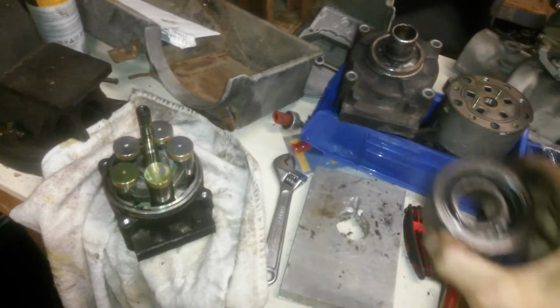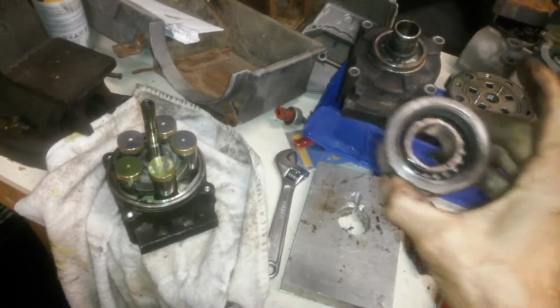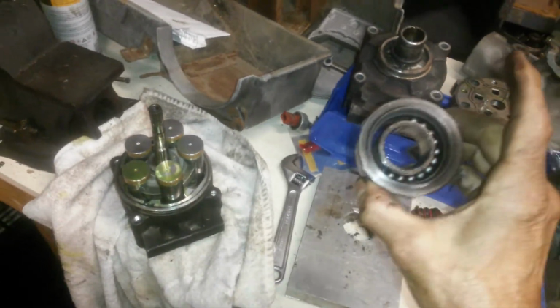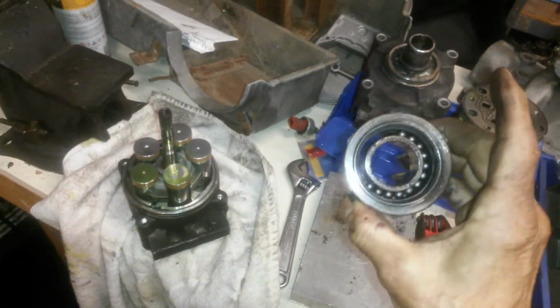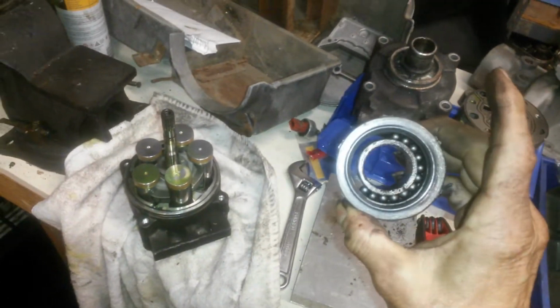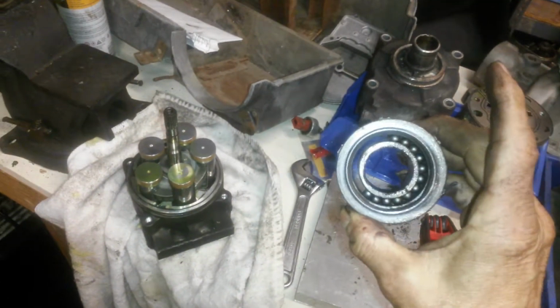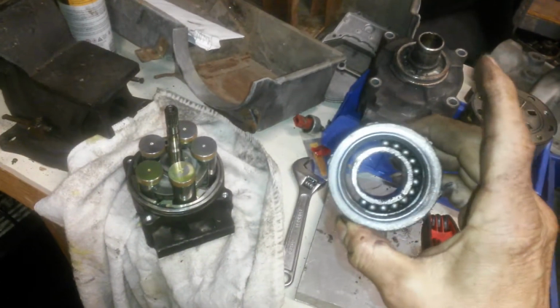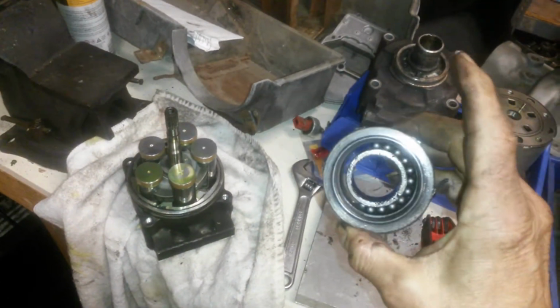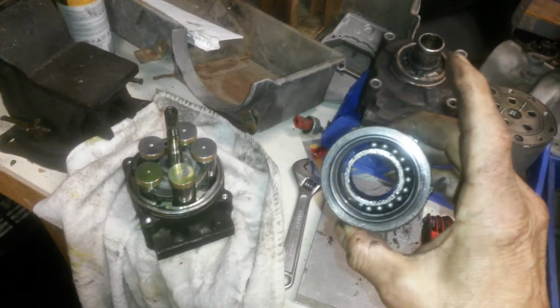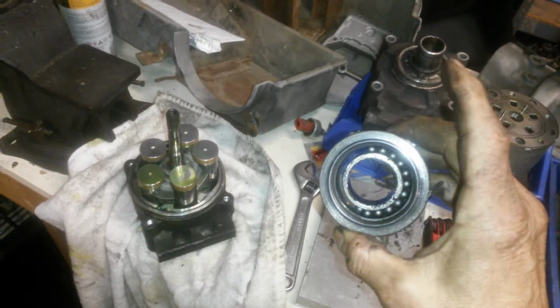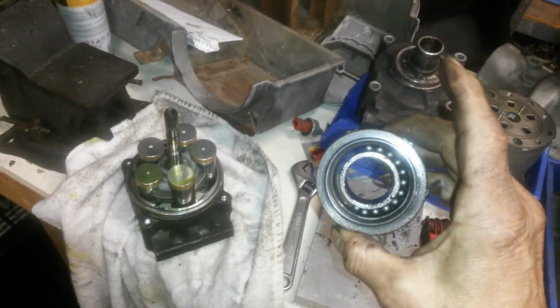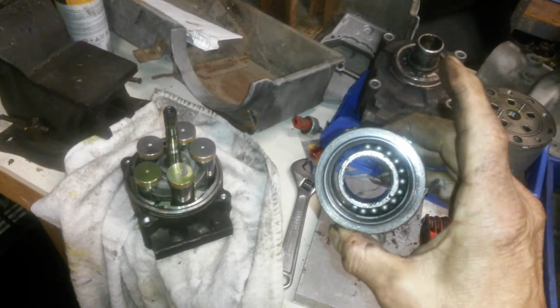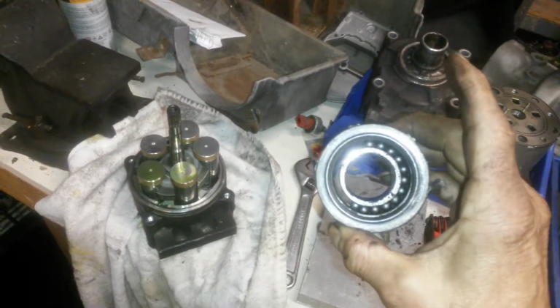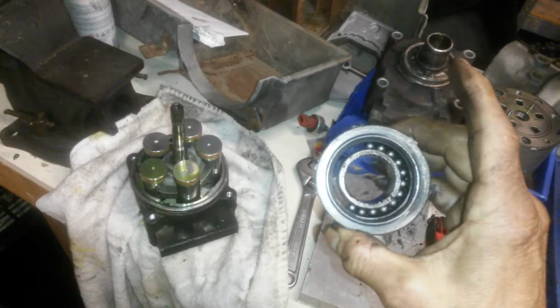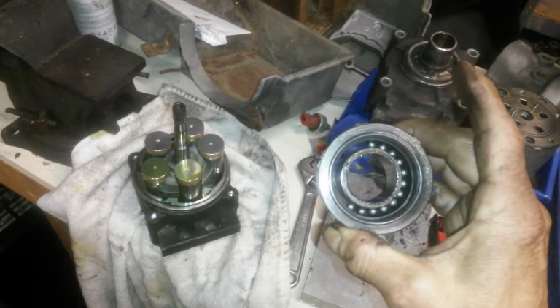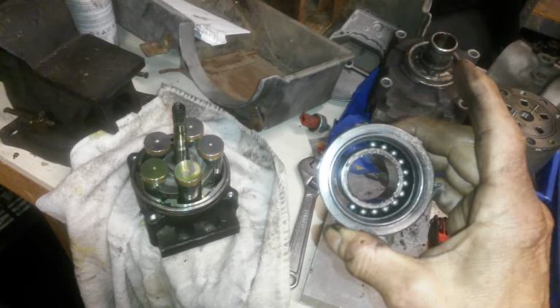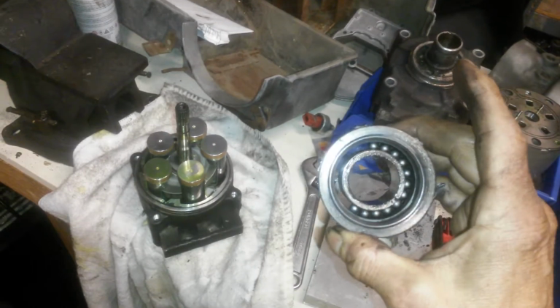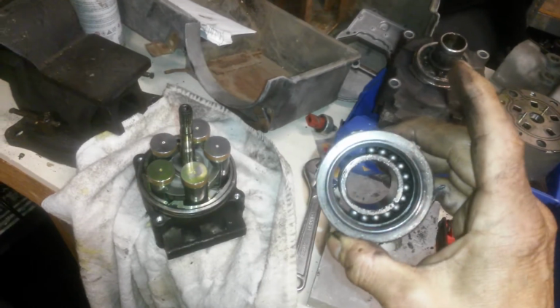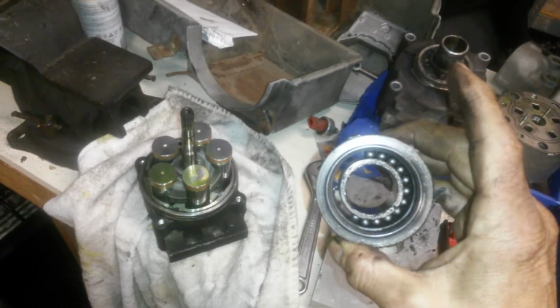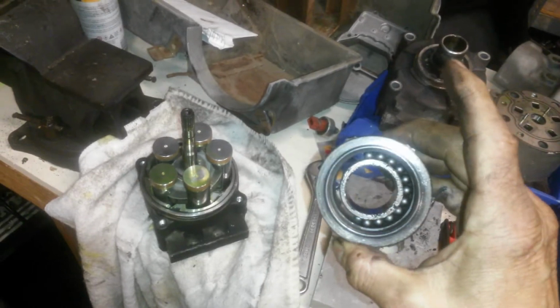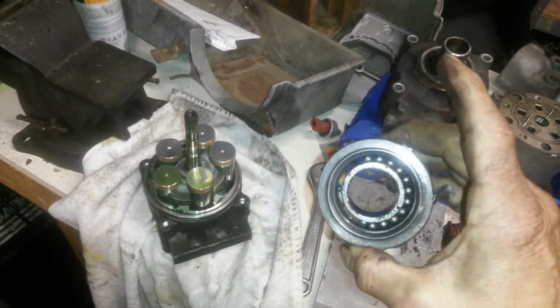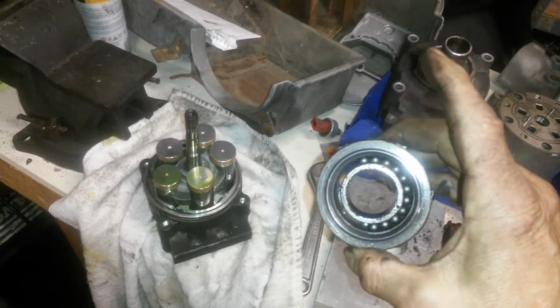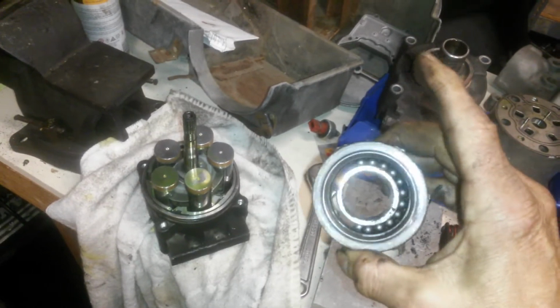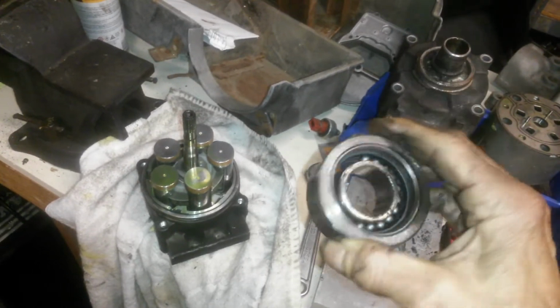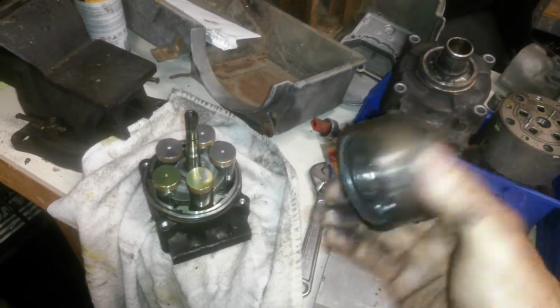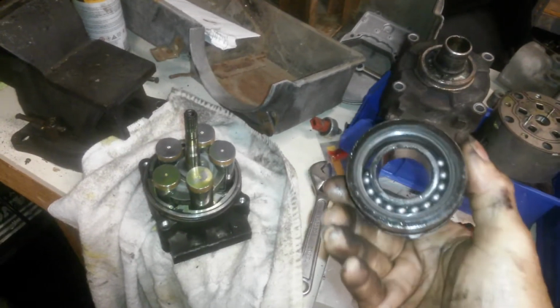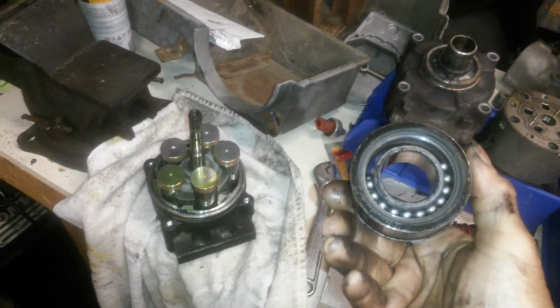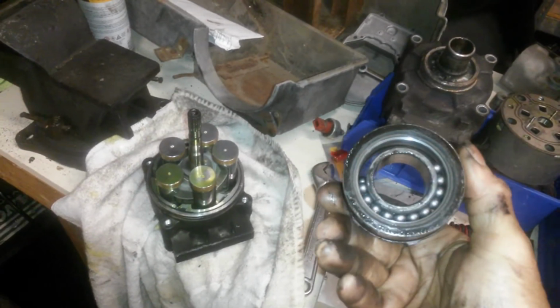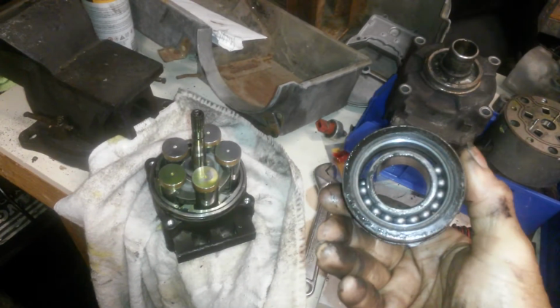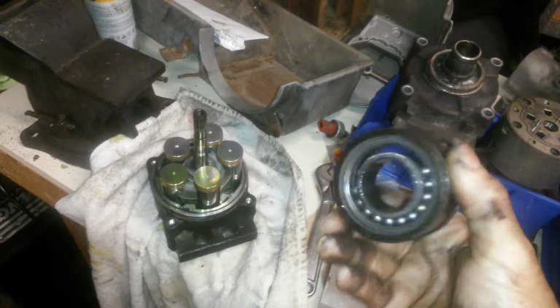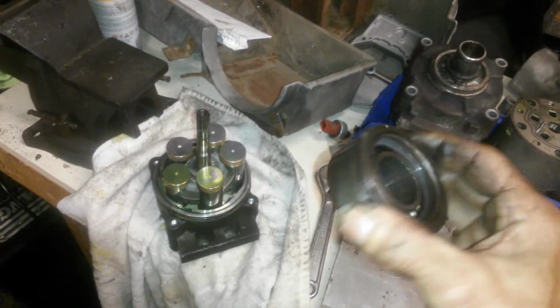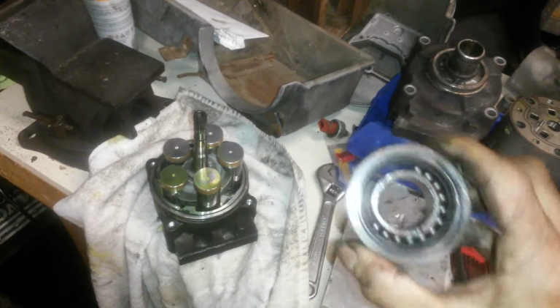You'll find a bearing. As you can see, this one is kind of sad — it's missing half the ball bearings in it.